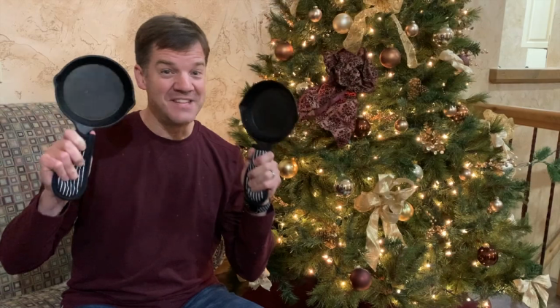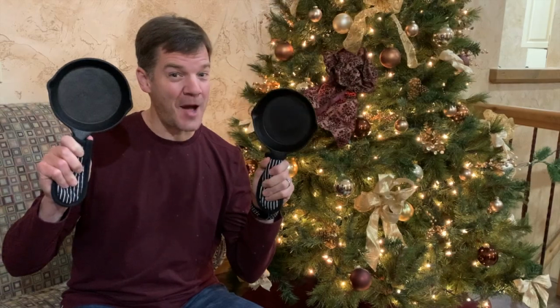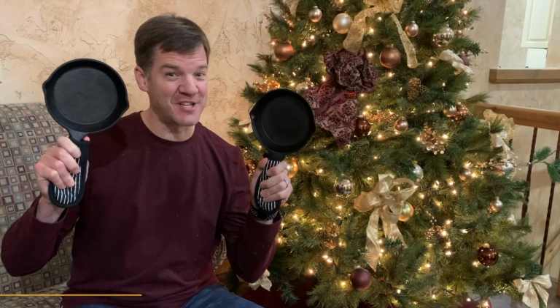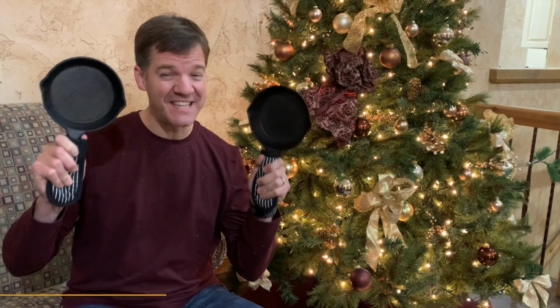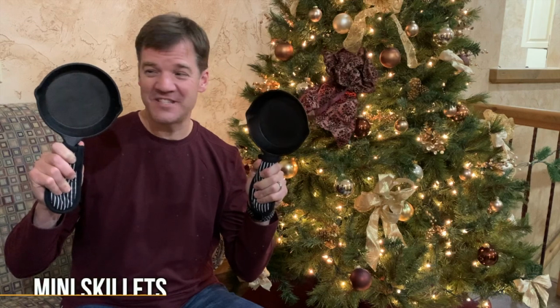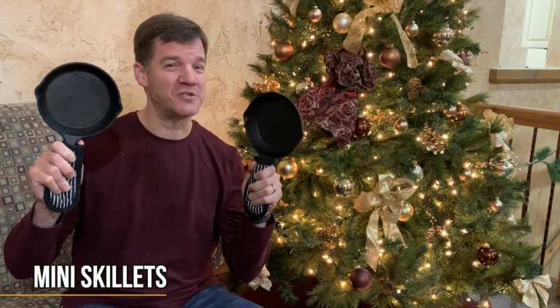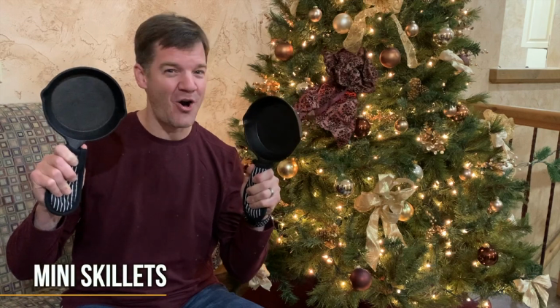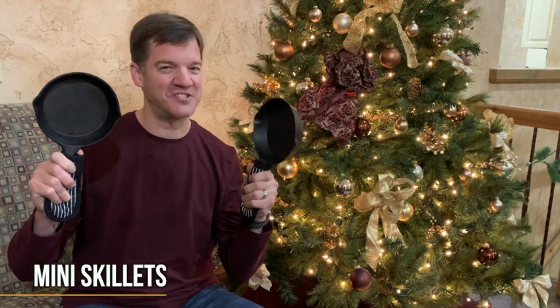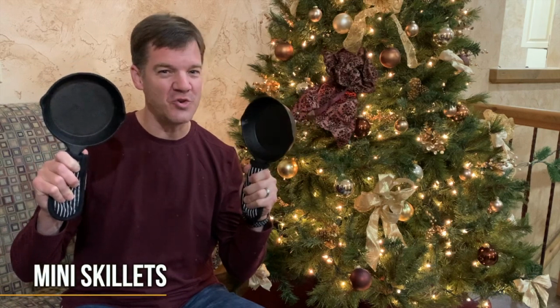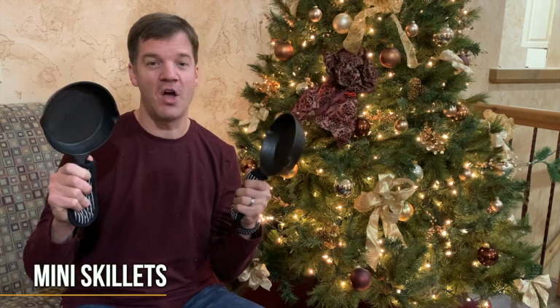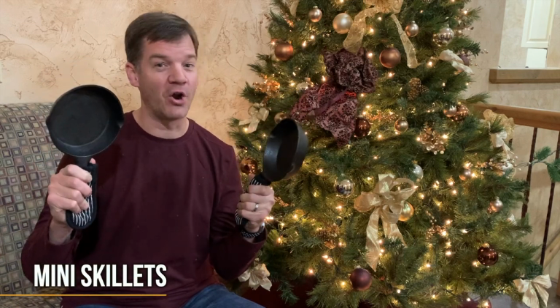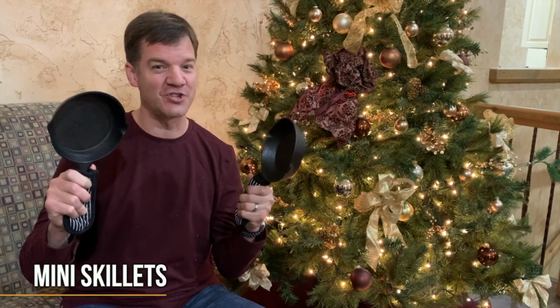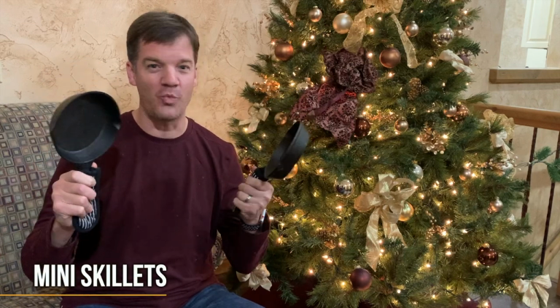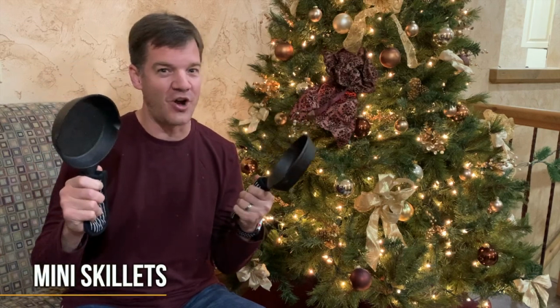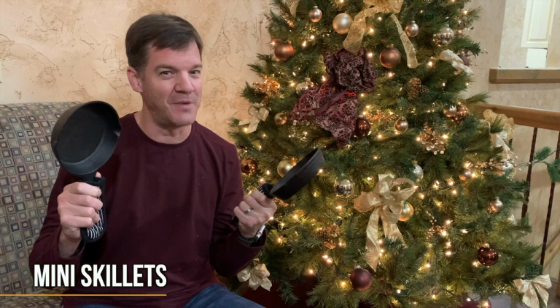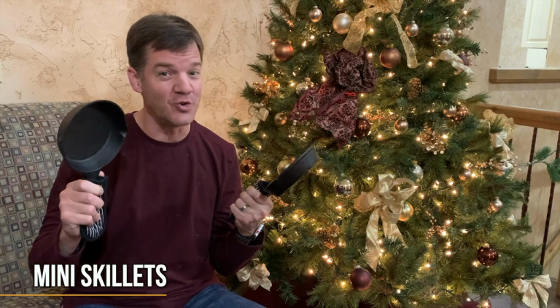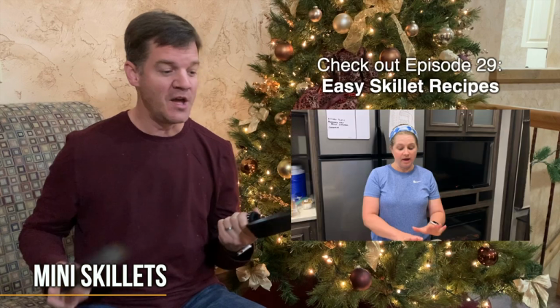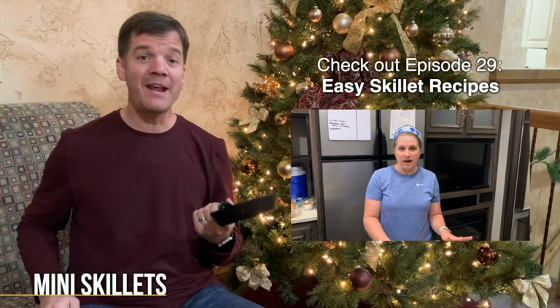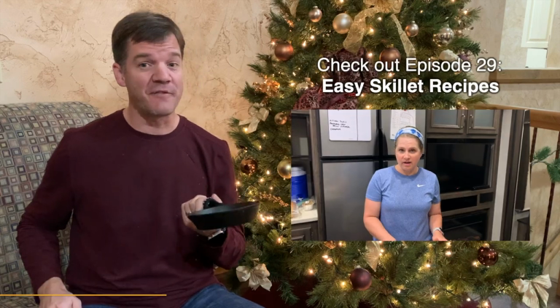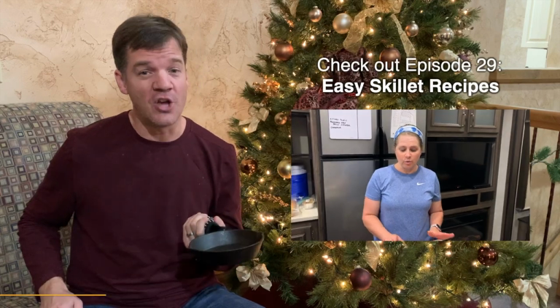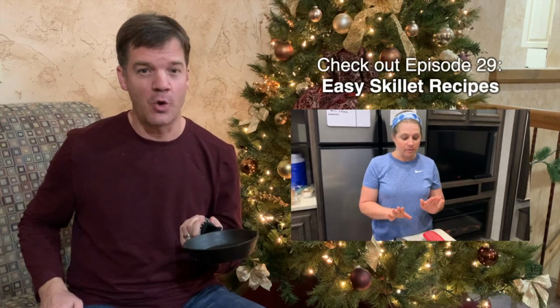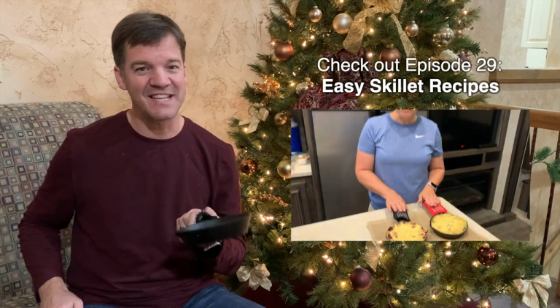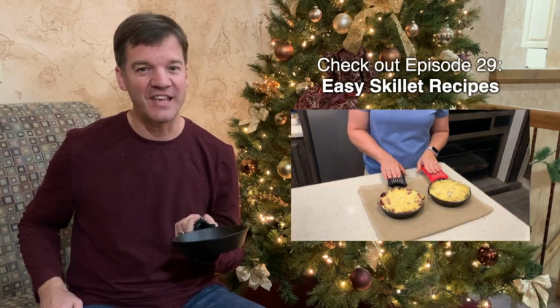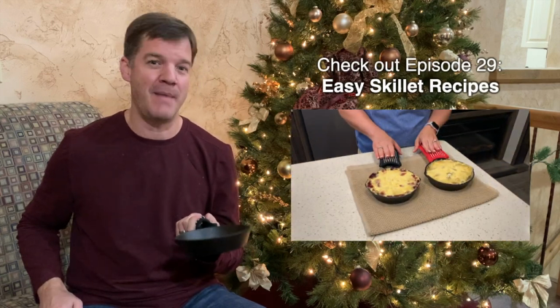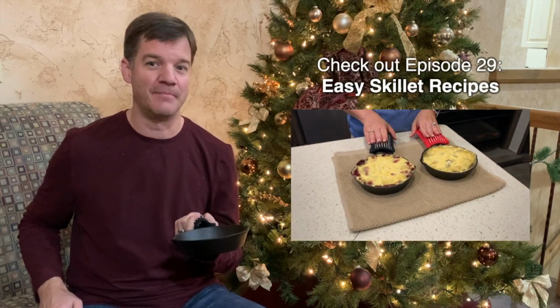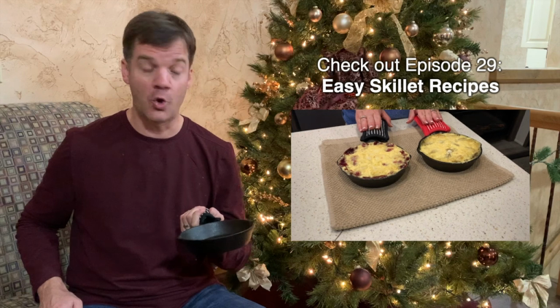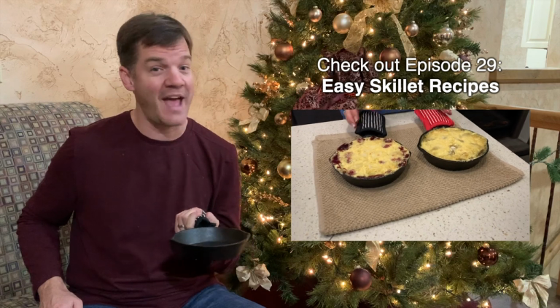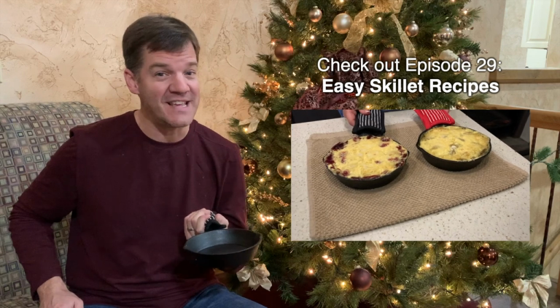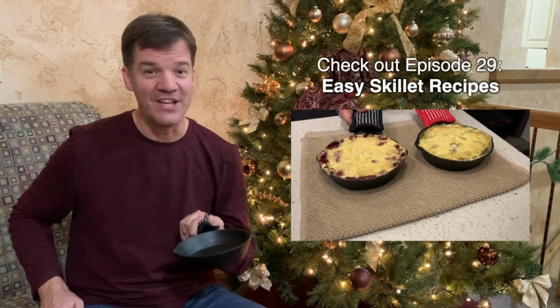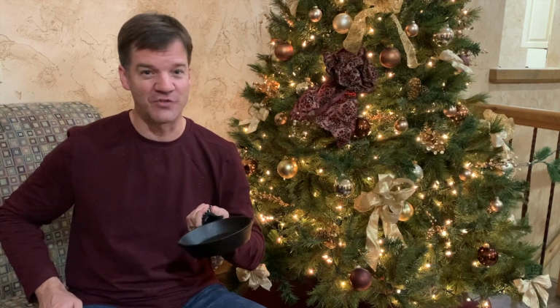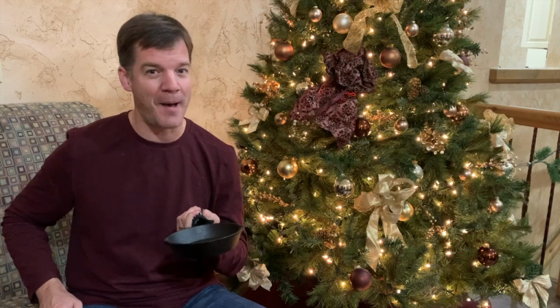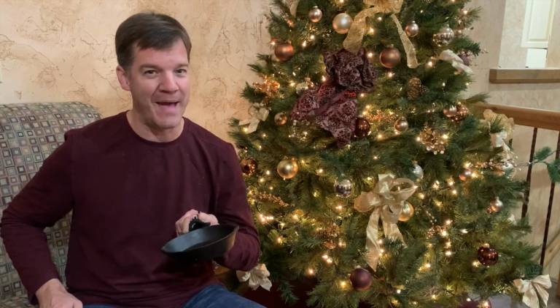Next up are some skillets so small and so cute, a bargain for sure, won't cost you much loot. We made a short video showing six things to make. They're quick and they're easy, just whip up and bake.